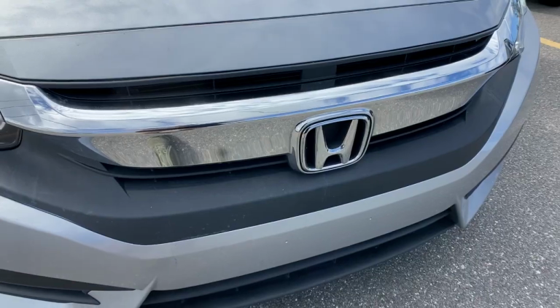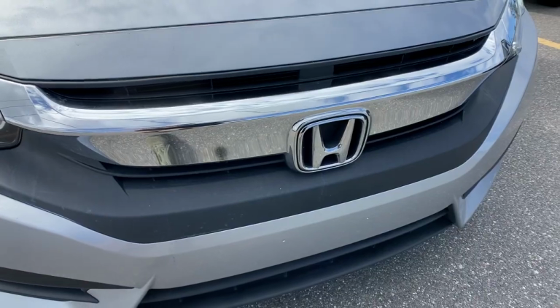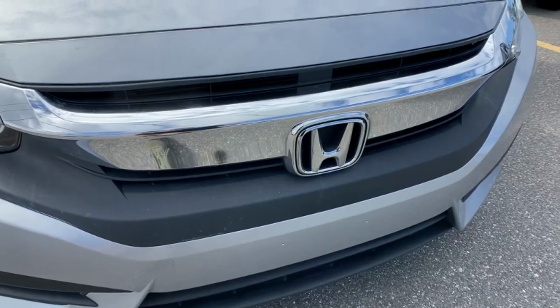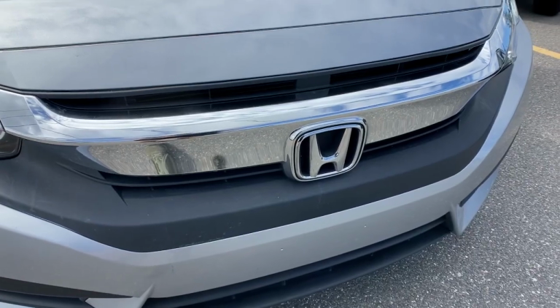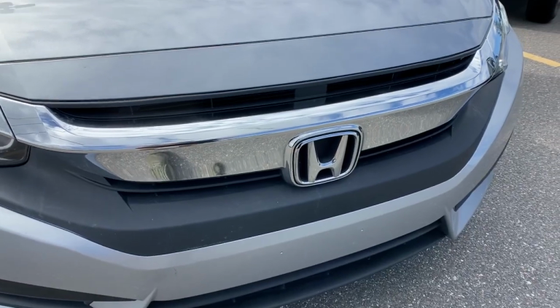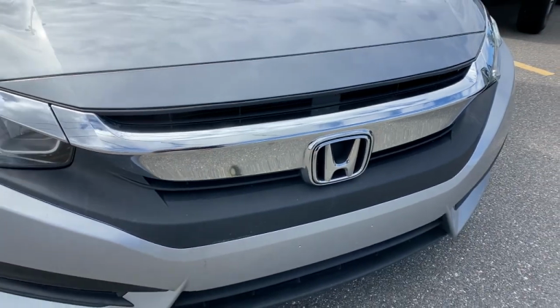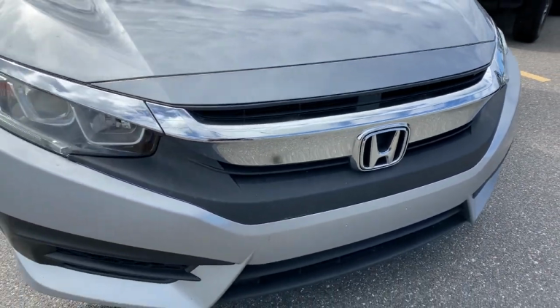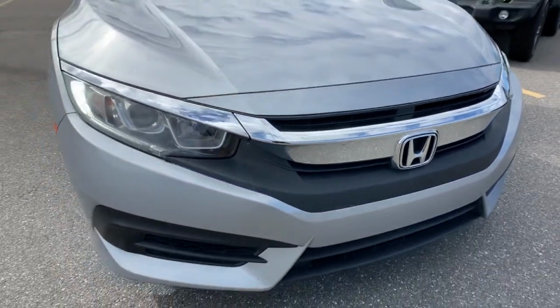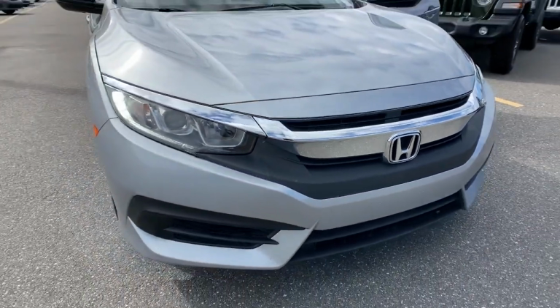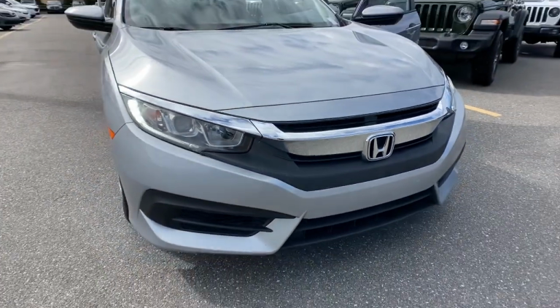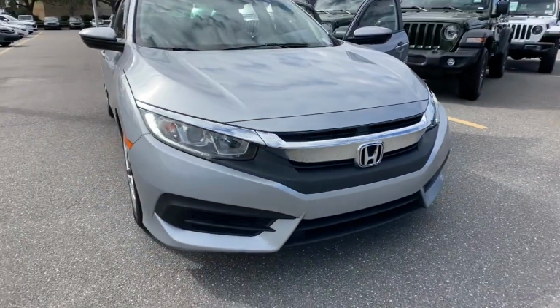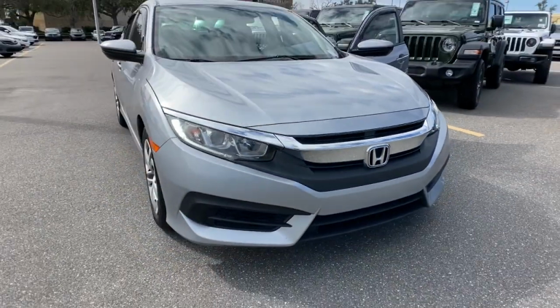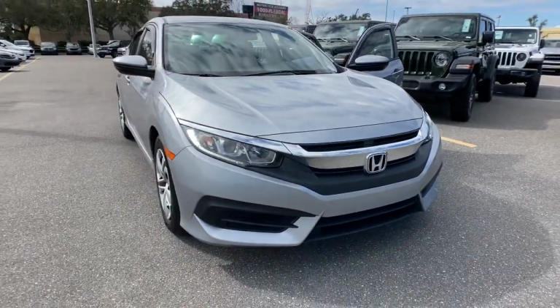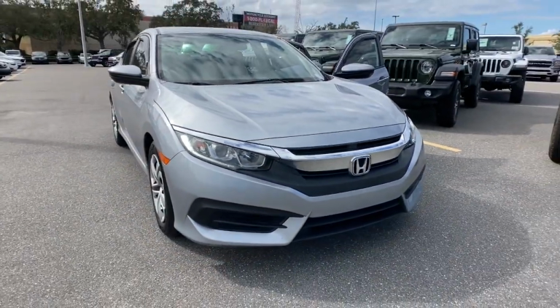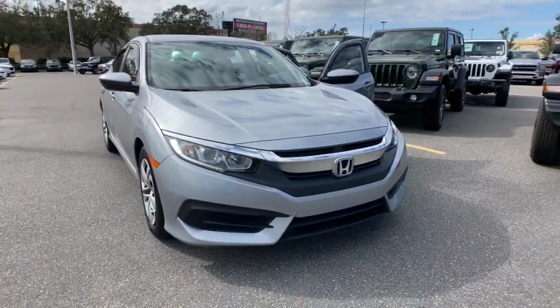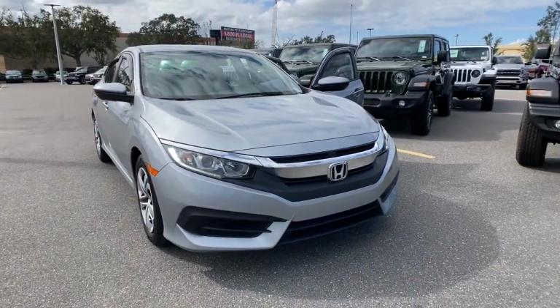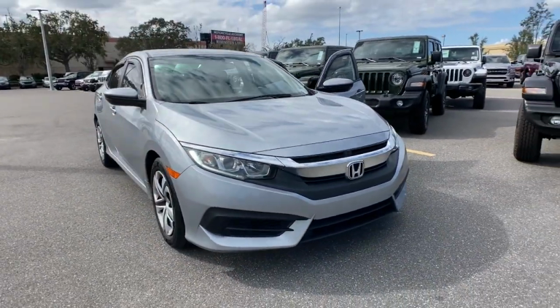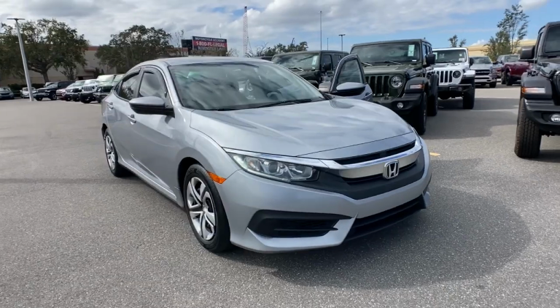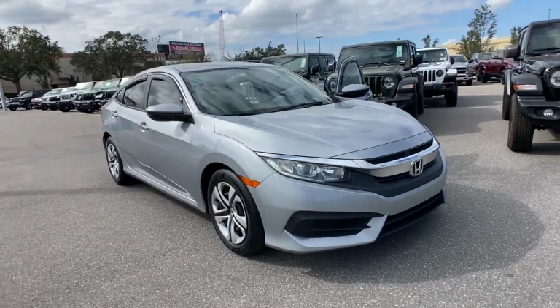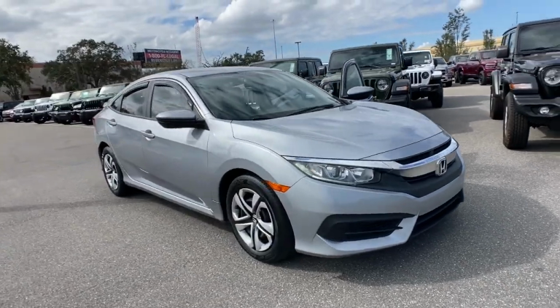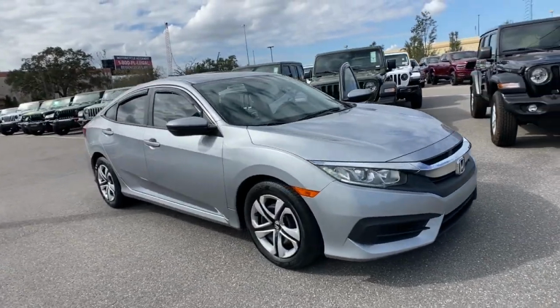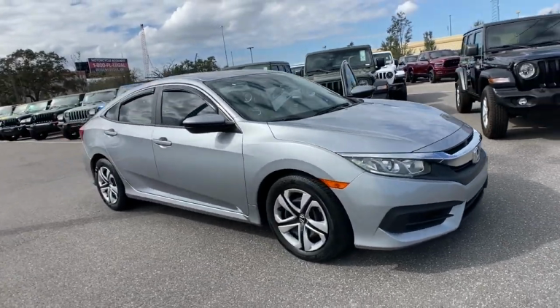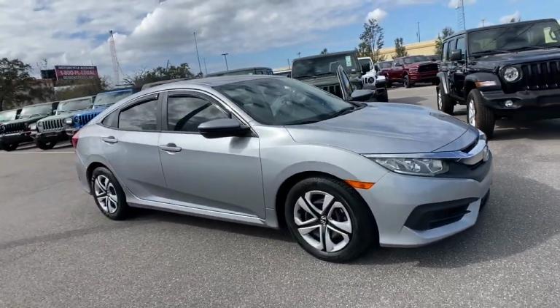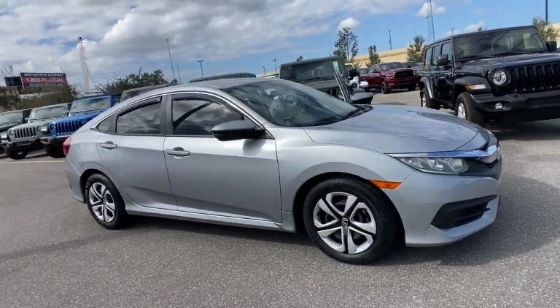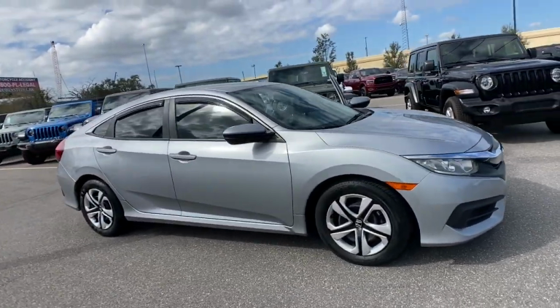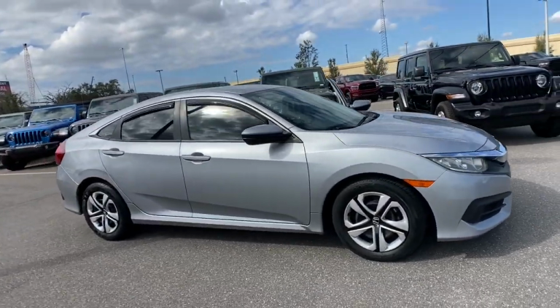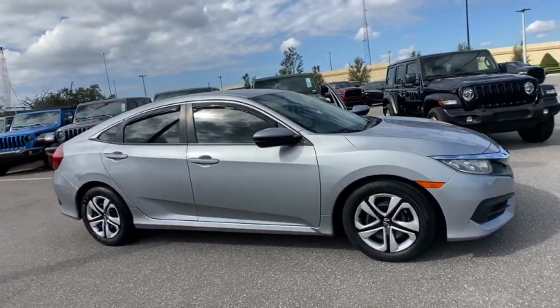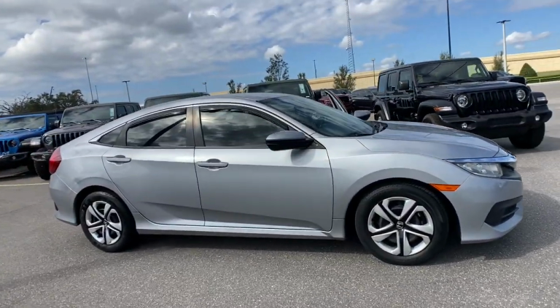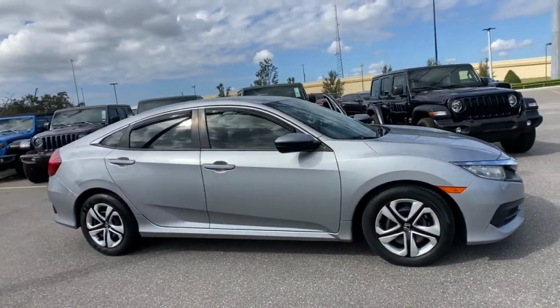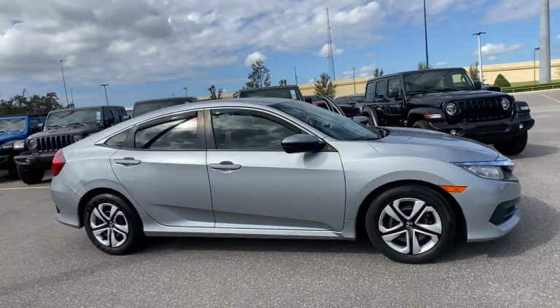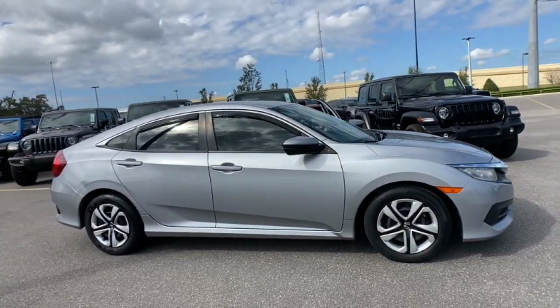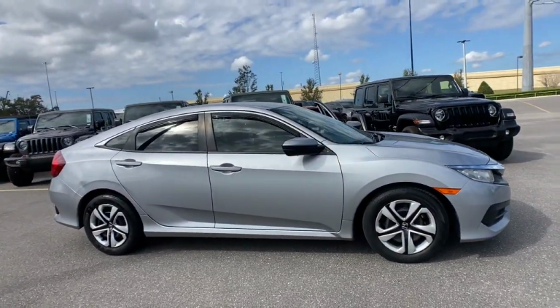Looking for your dream car? It could be the 2018 Honda Civic. This vehicle is an outstanding buy with fewer than 30,000 miles on the odometer.